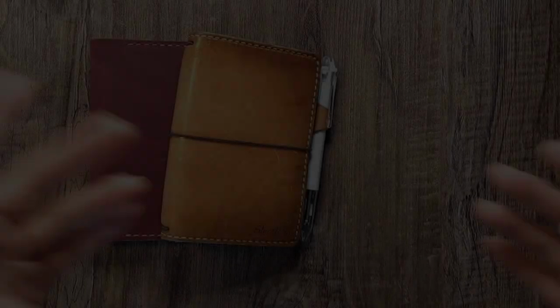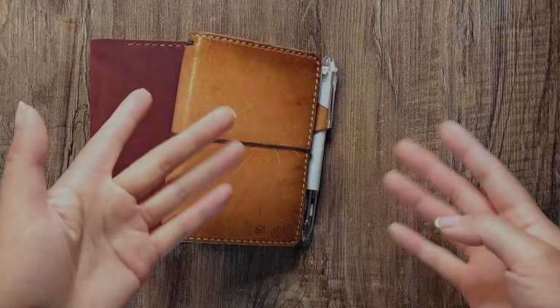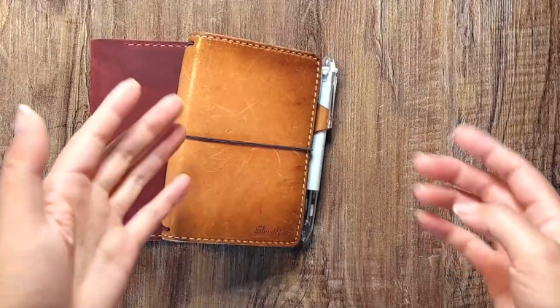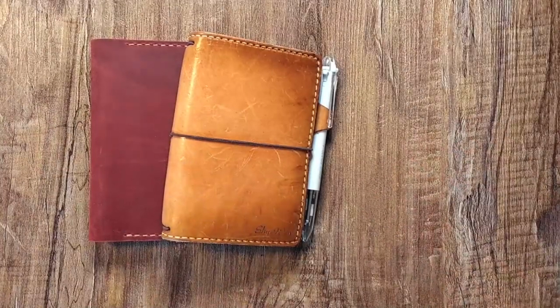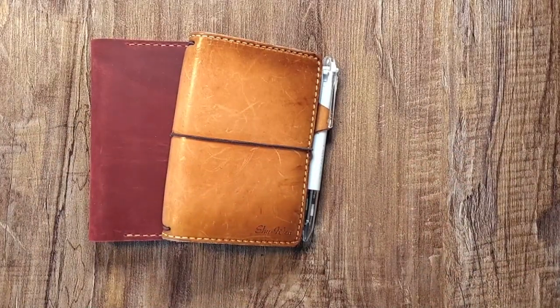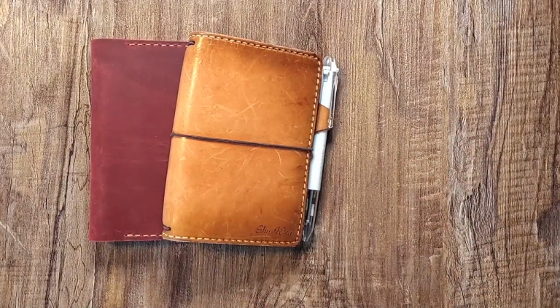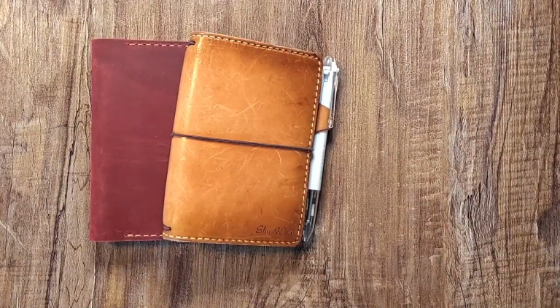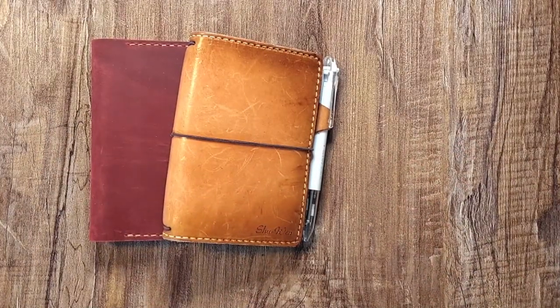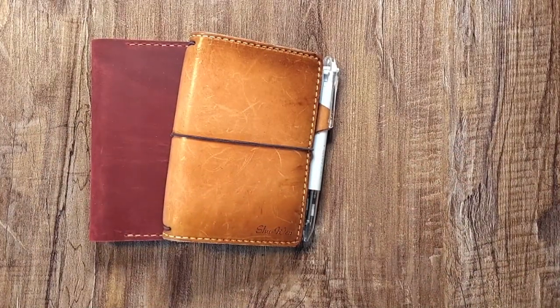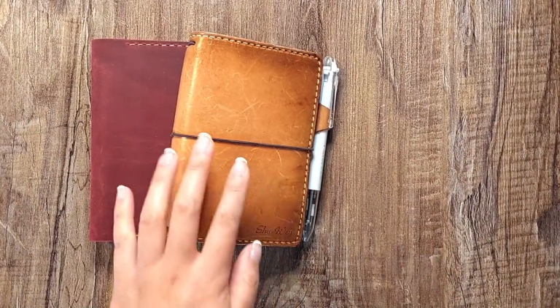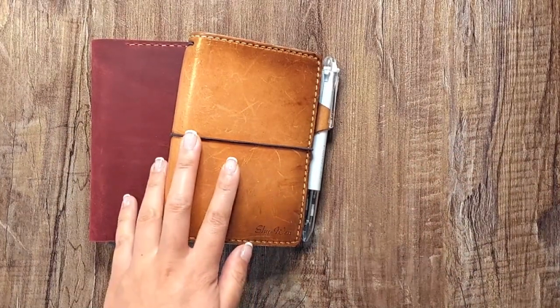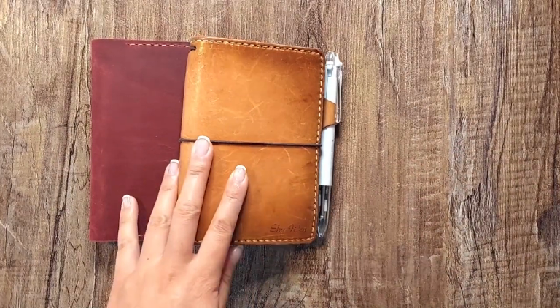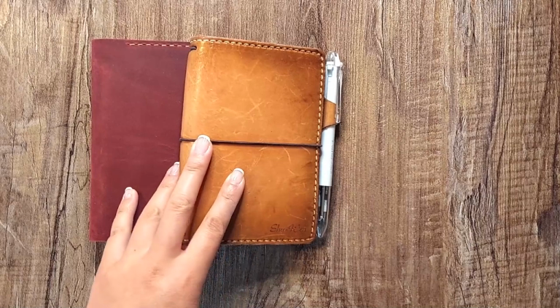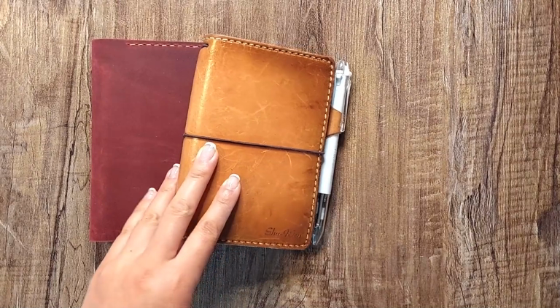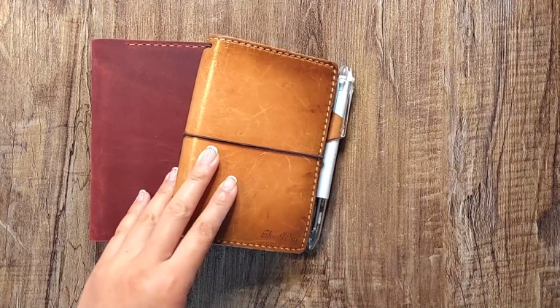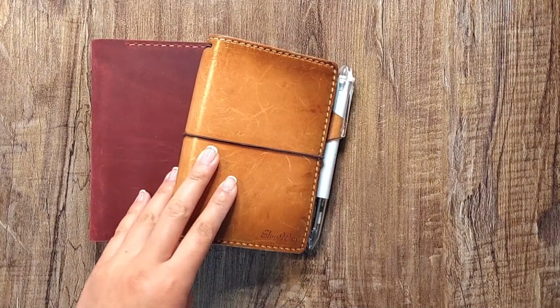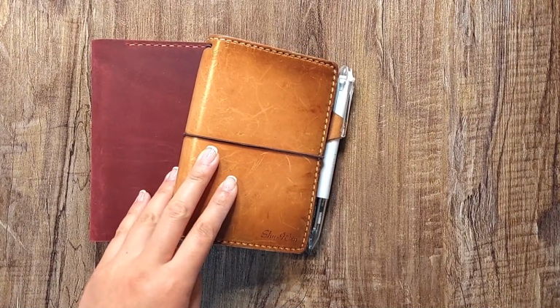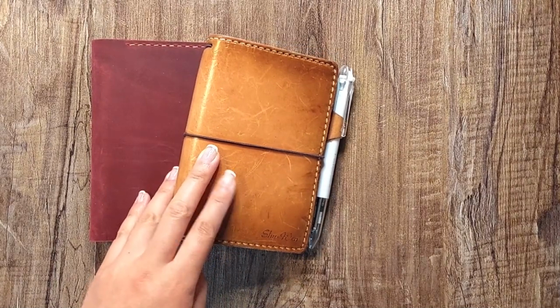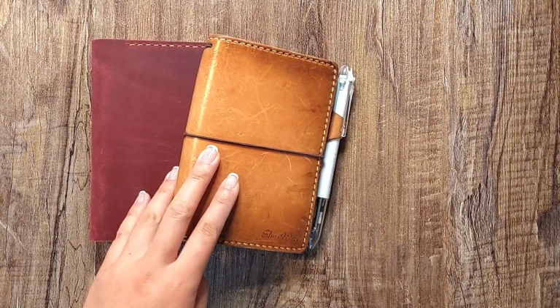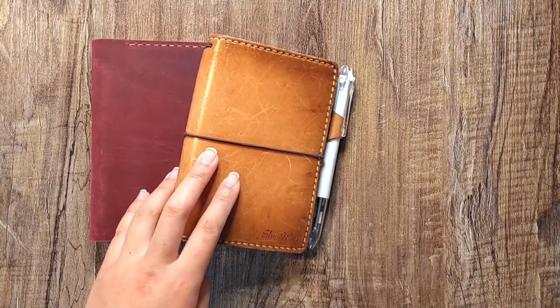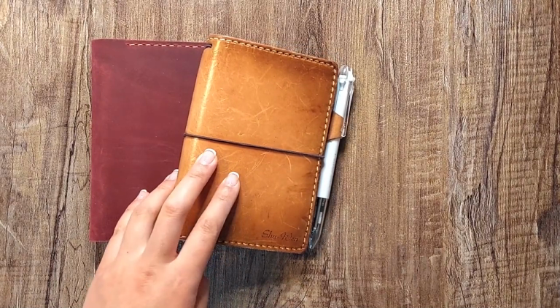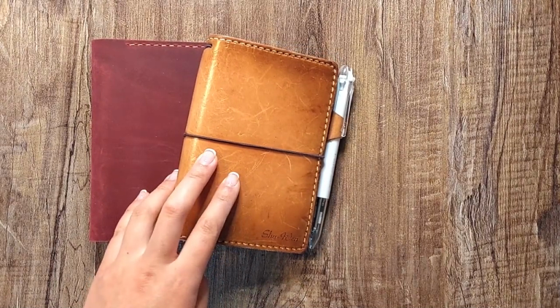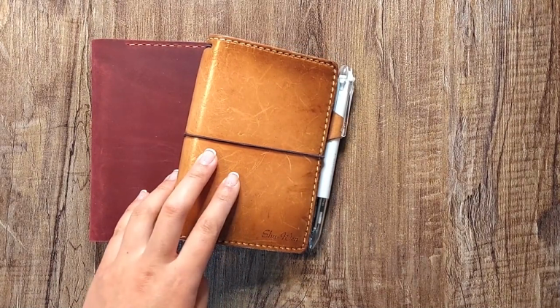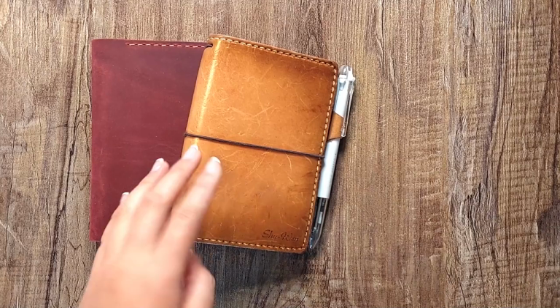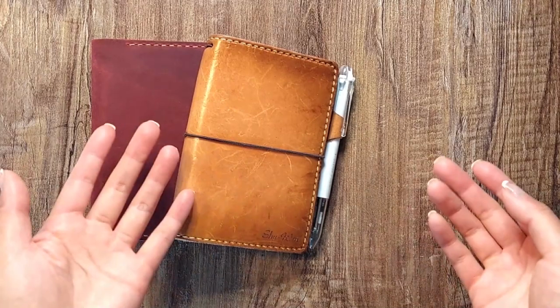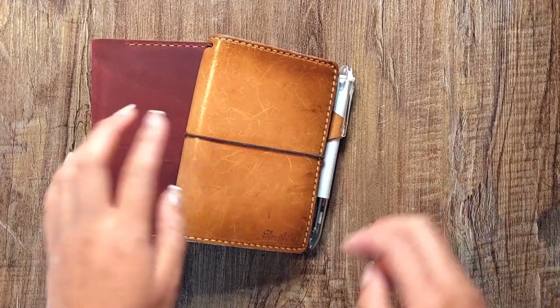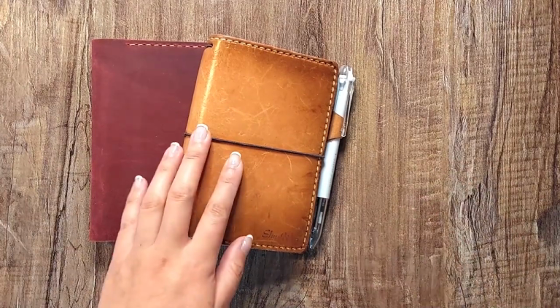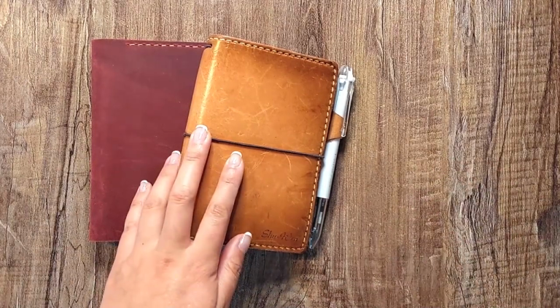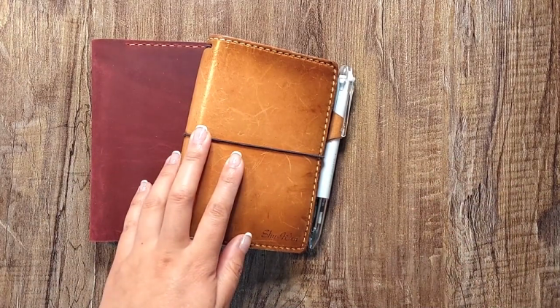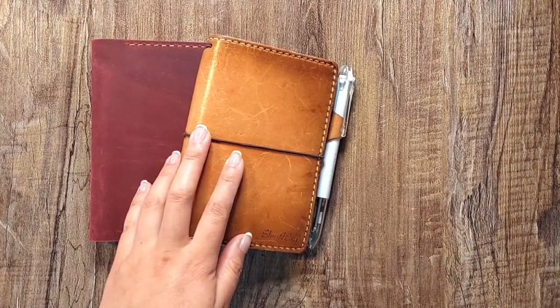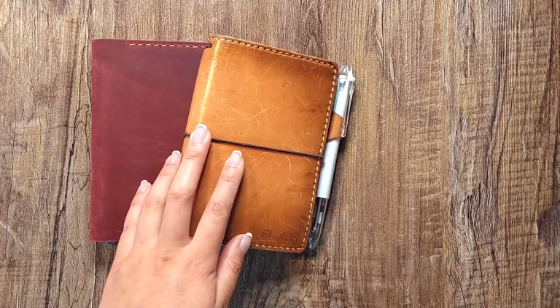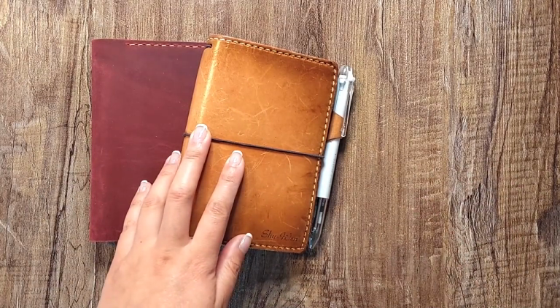Hey everyone! It's been a long time since I've done an update on my planner system and what I'm using. I think the last one I did was more than a year ago, so I thought I'd give a quick update just in time for One Book July.